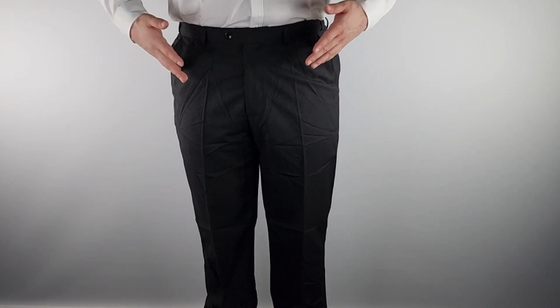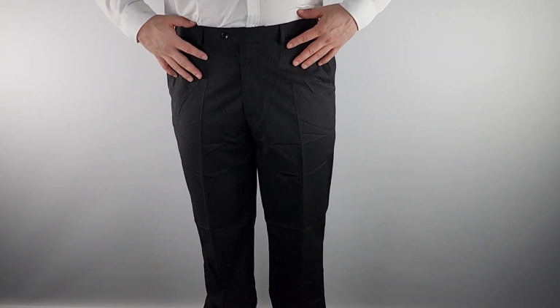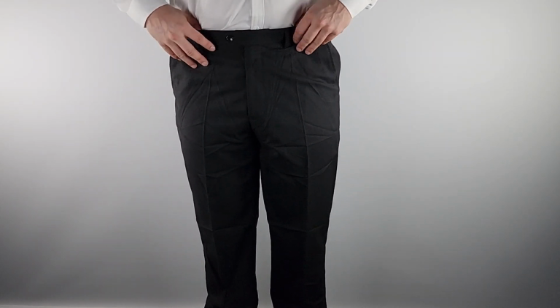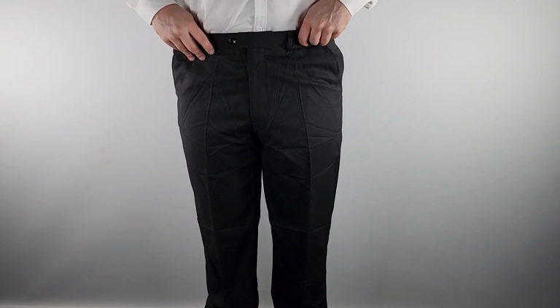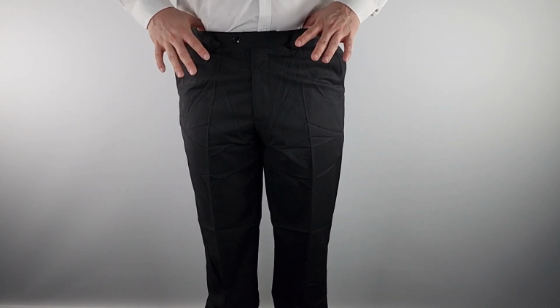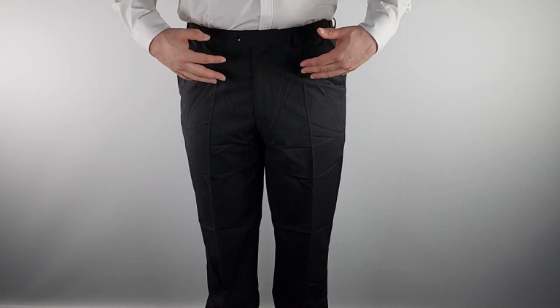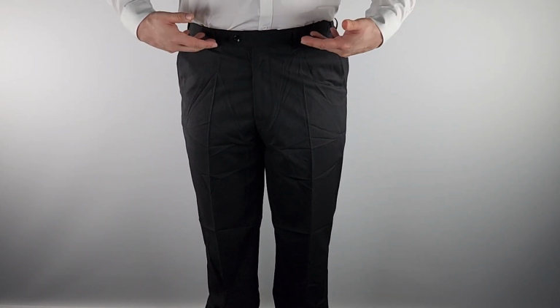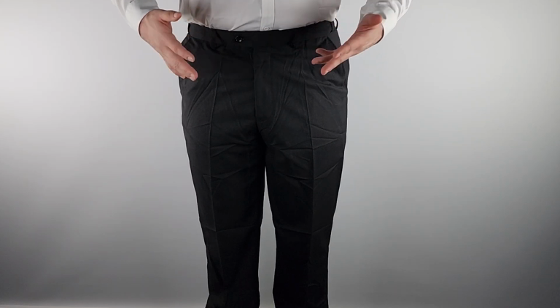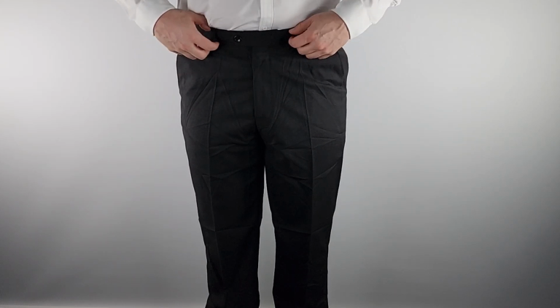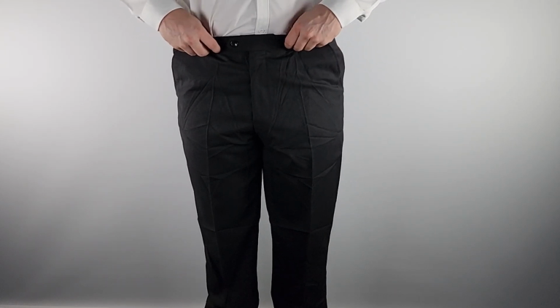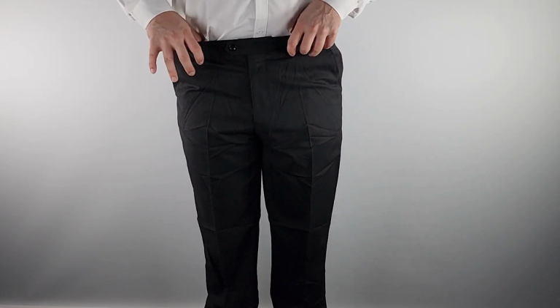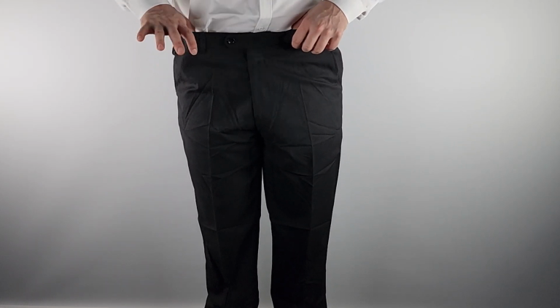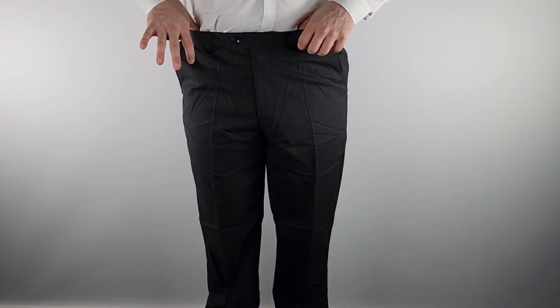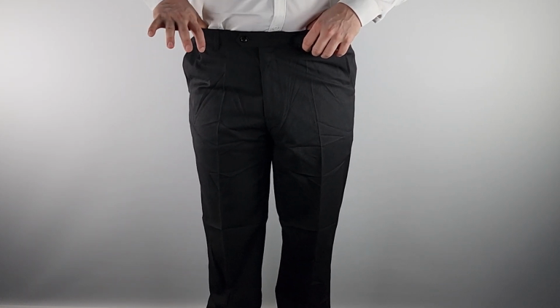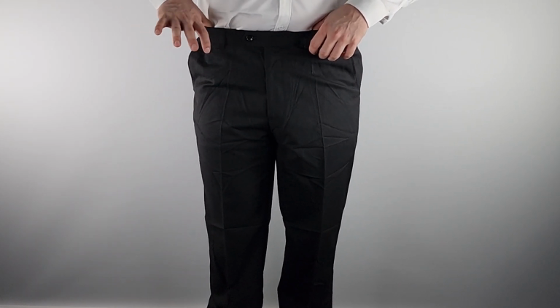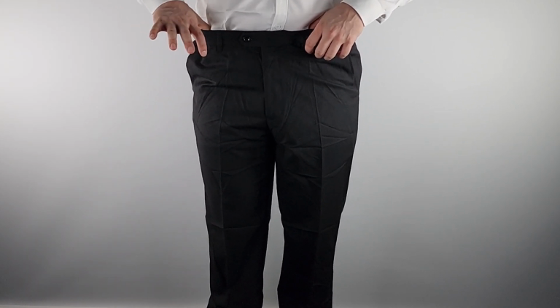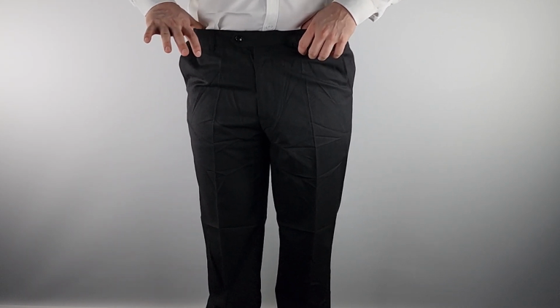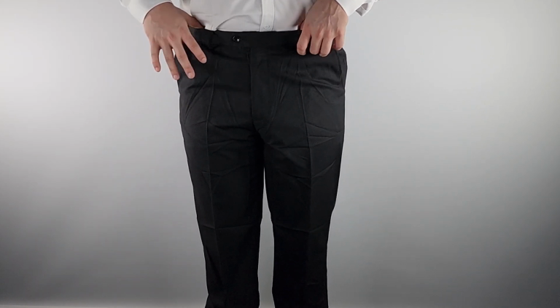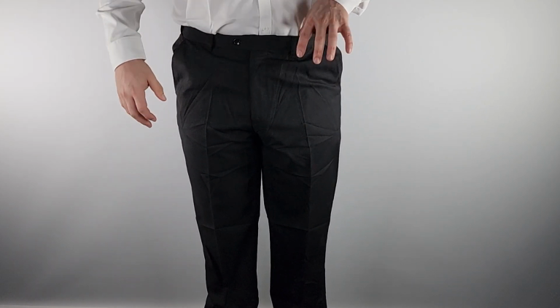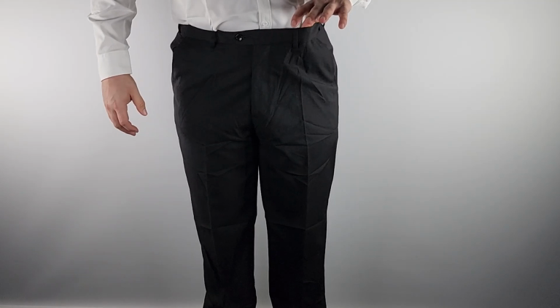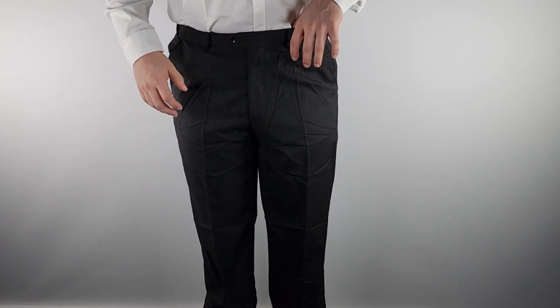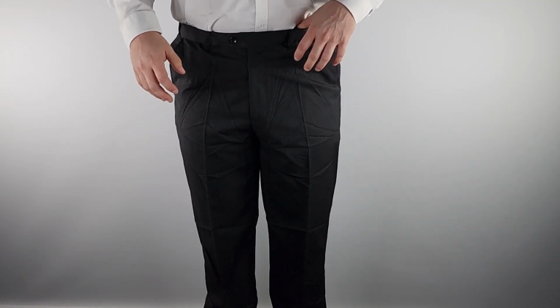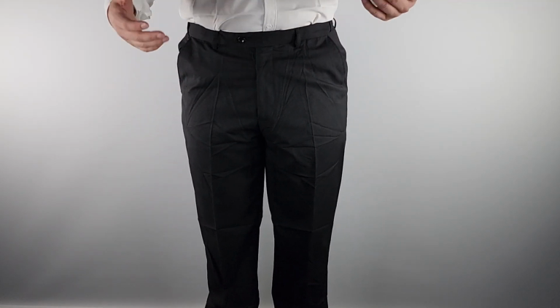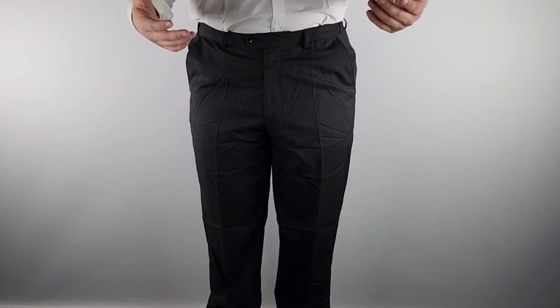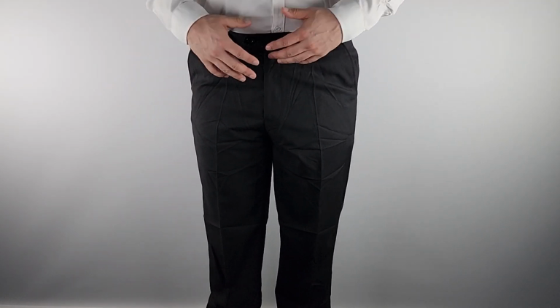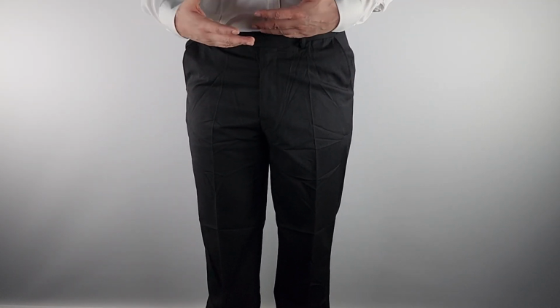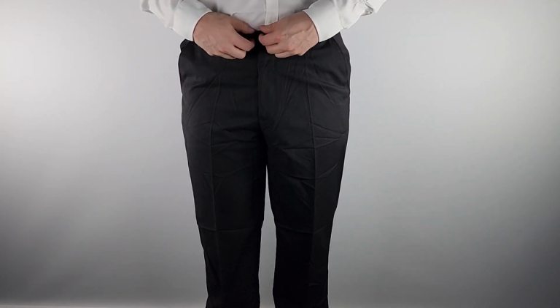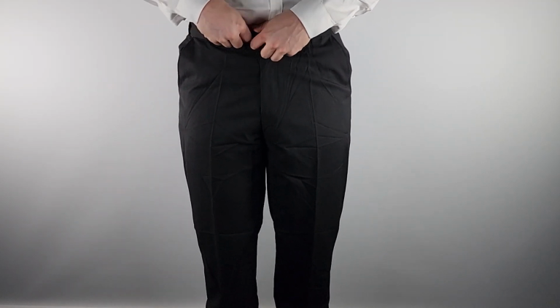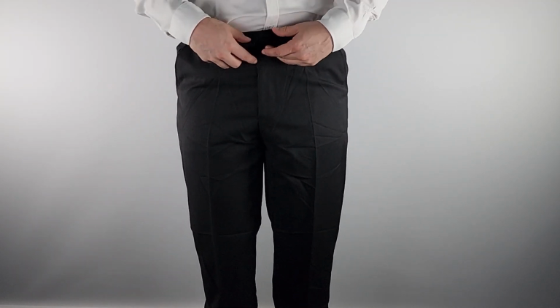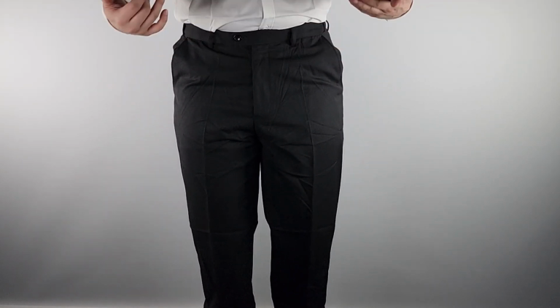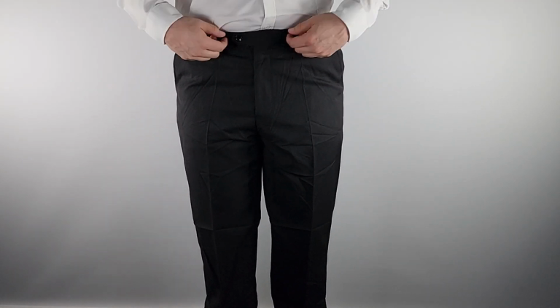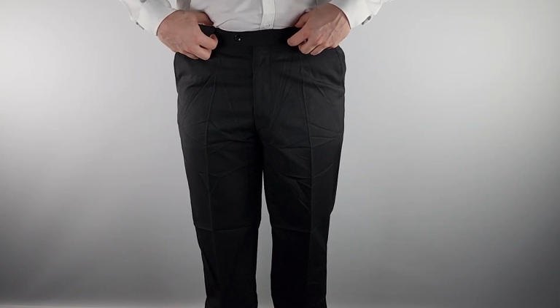I've purposely removed my belt to show you that this has an extra elastic stretch band in the waist. It stretches with you, so if you're having a heavy meal and you get bloated and want to unbind a little, you don't need to with these pants because they pretty much stretch with you, which is awesome.